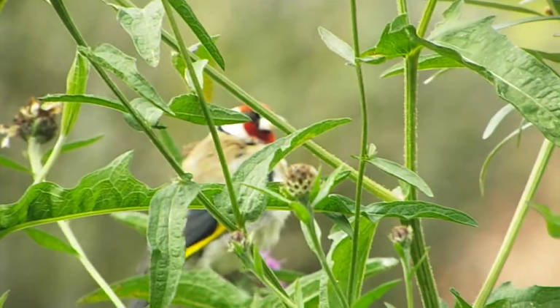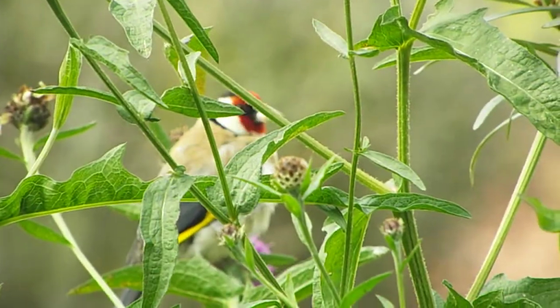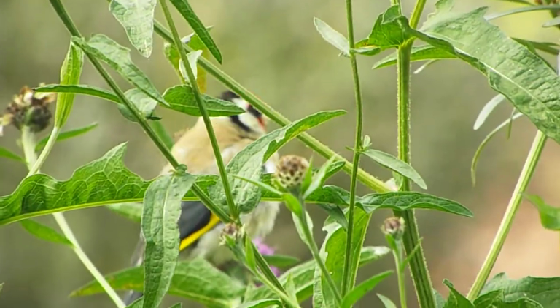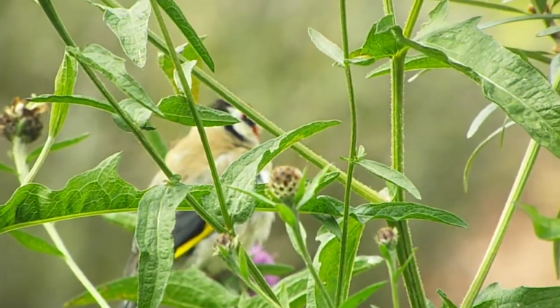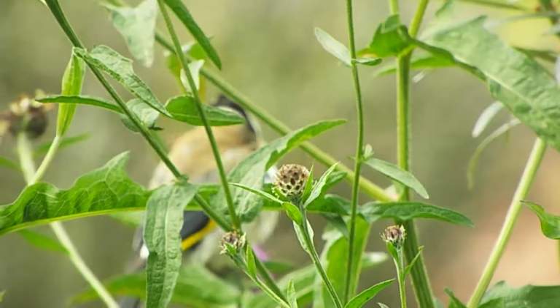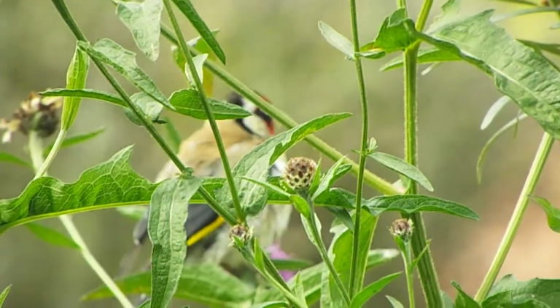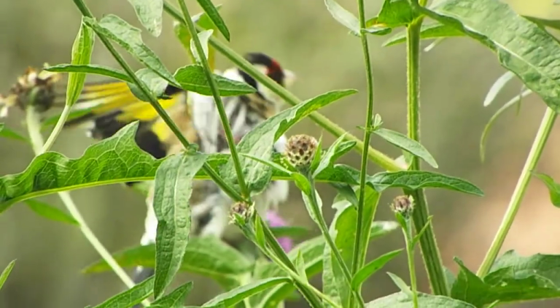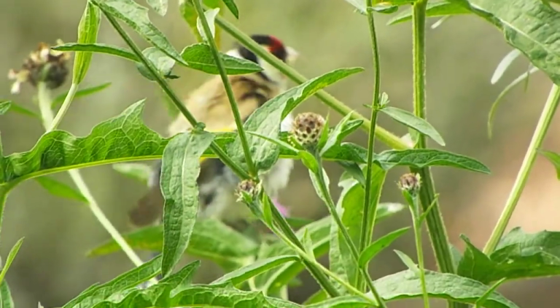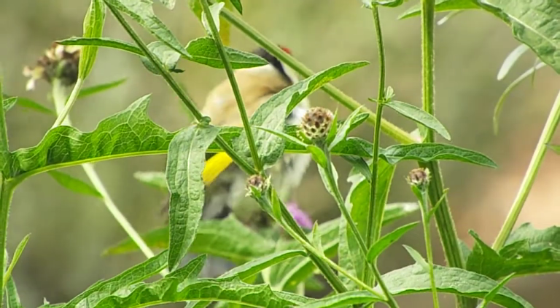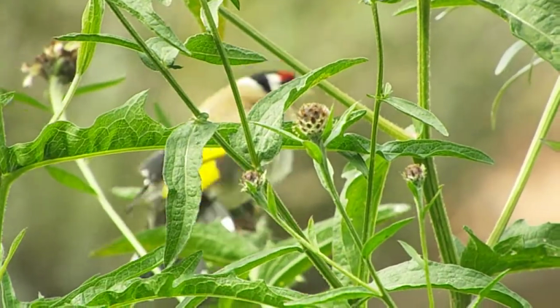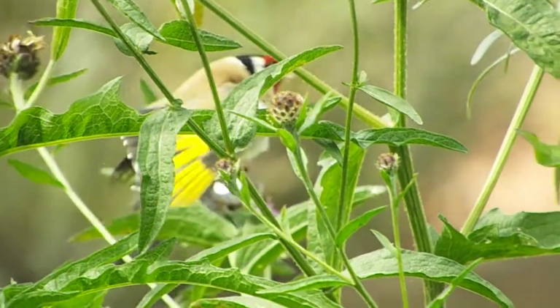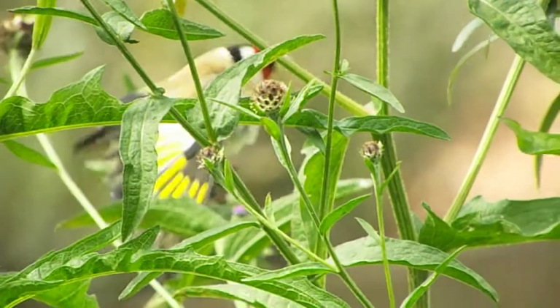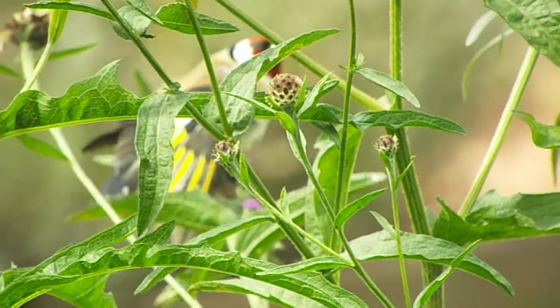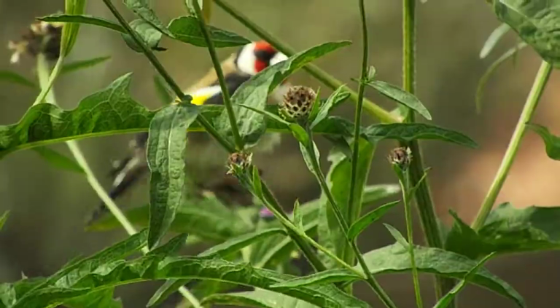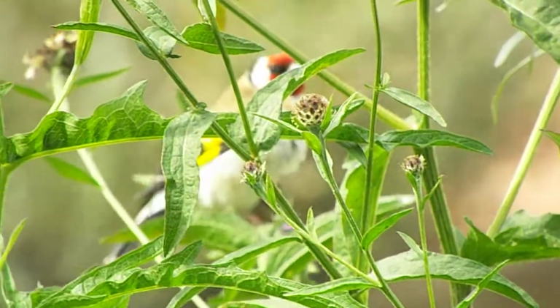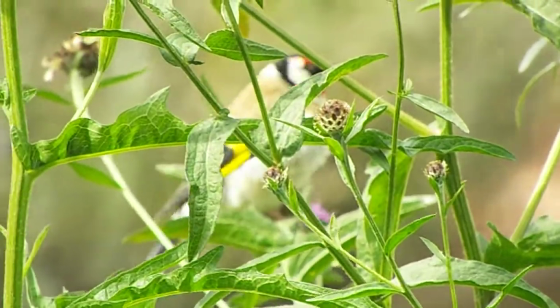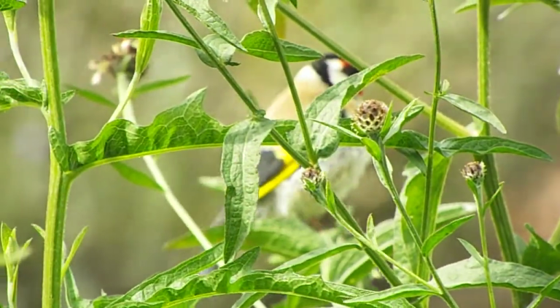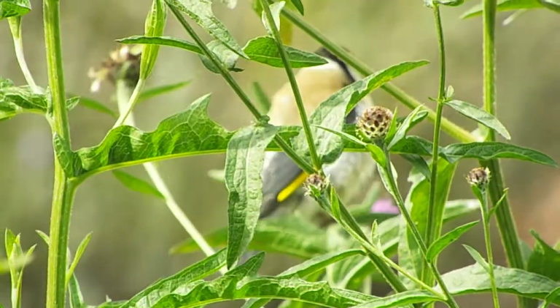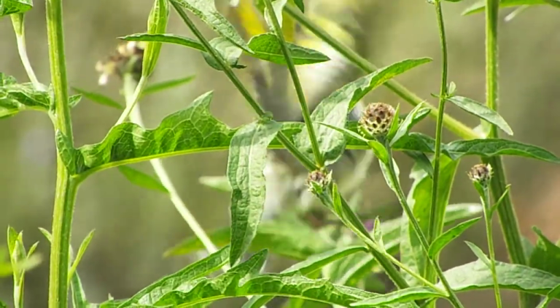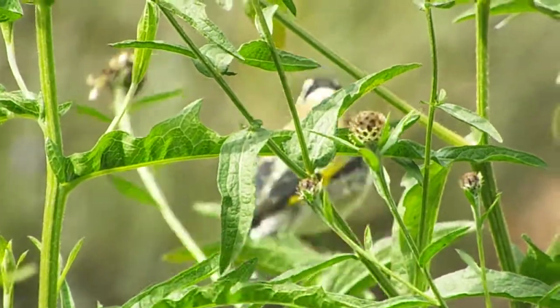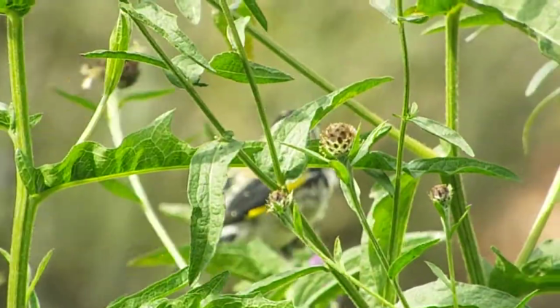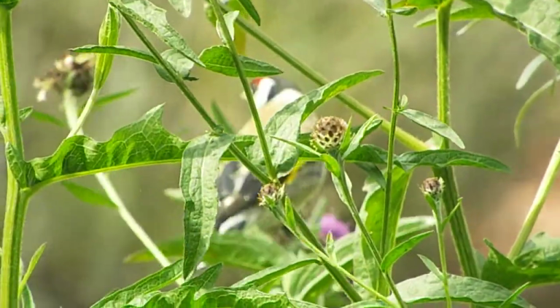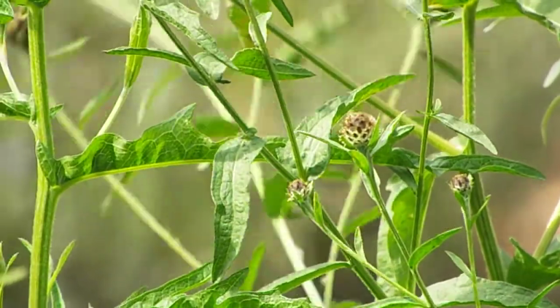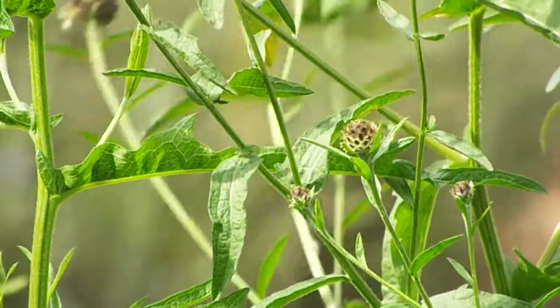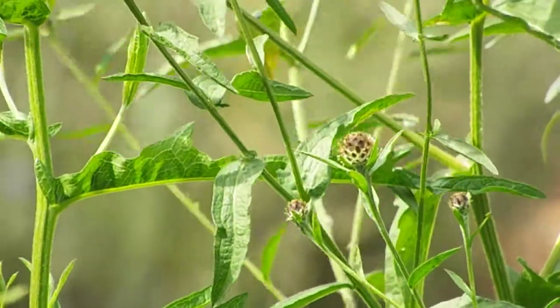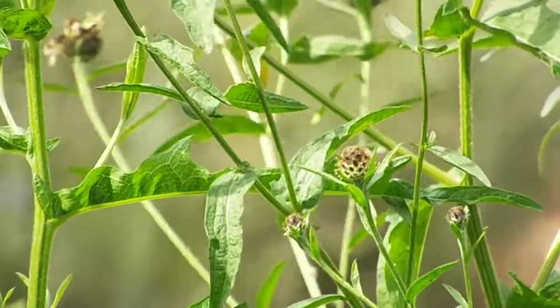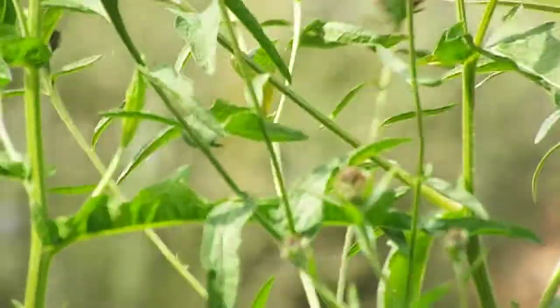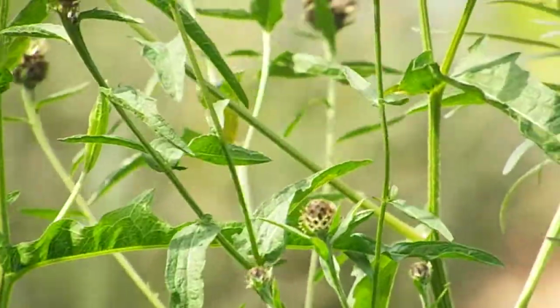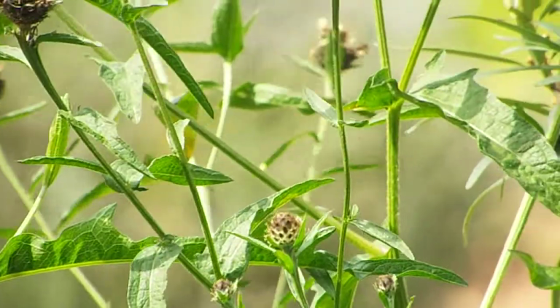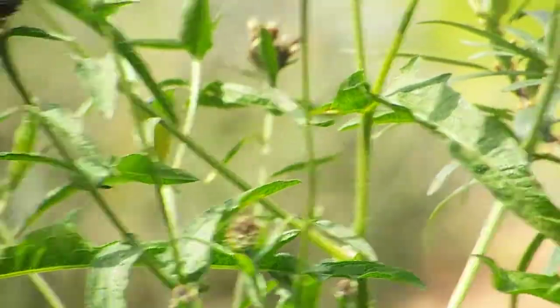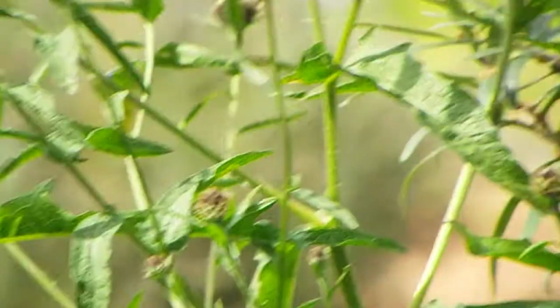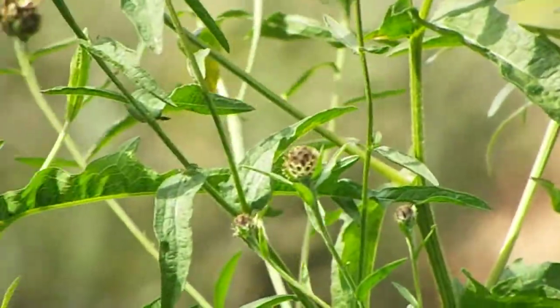I thought the first one was waiting for his pal, the way it was acting earlier. It was just like perching, looking about, displaying feathers.